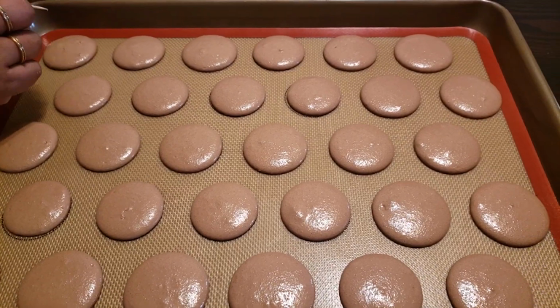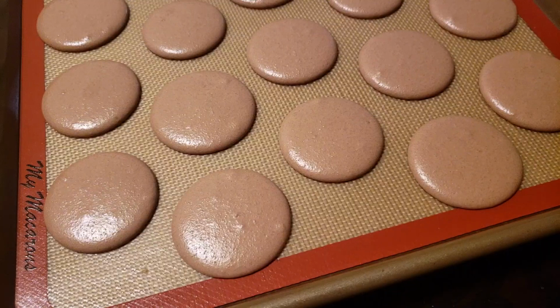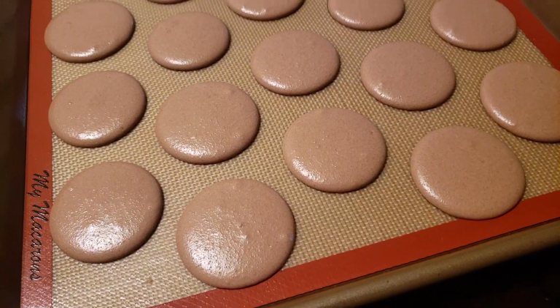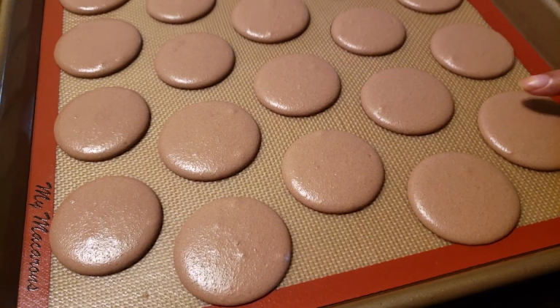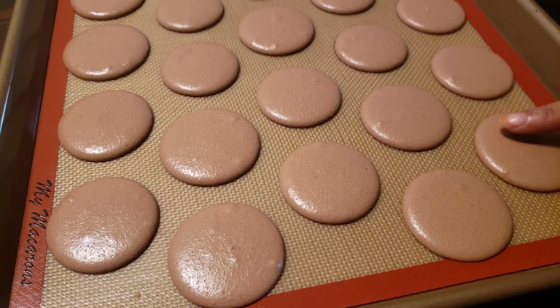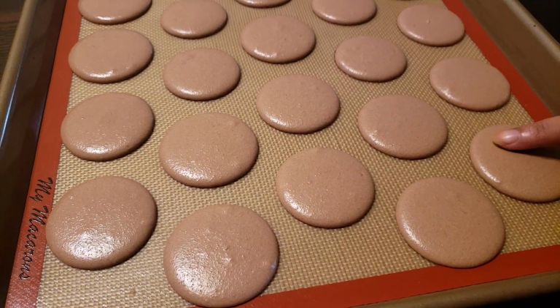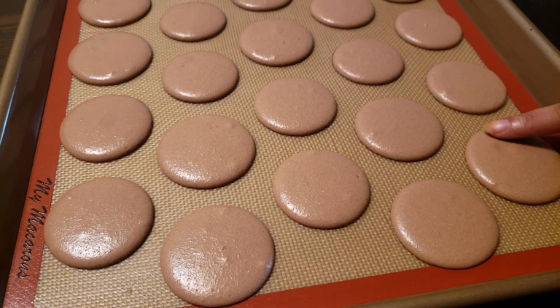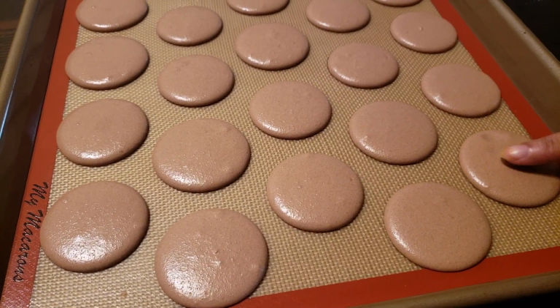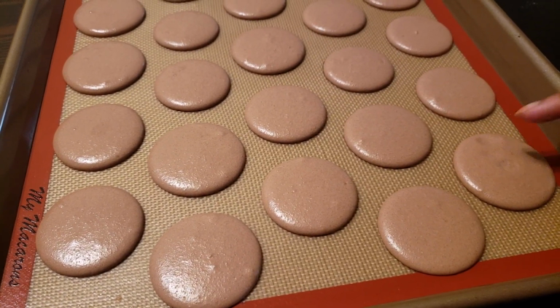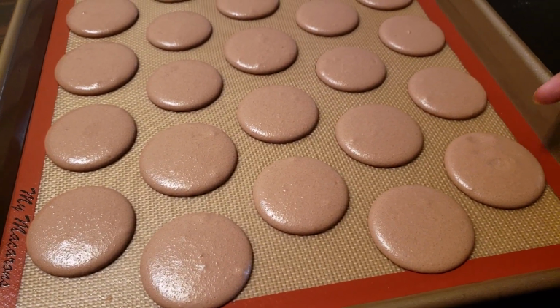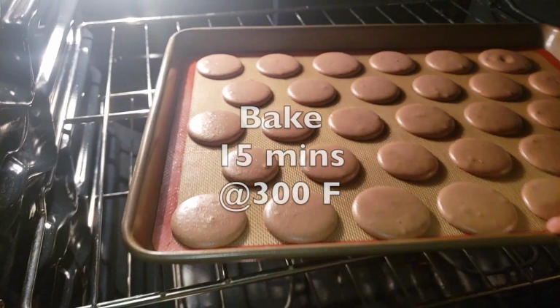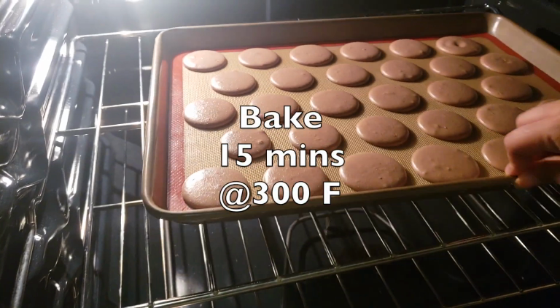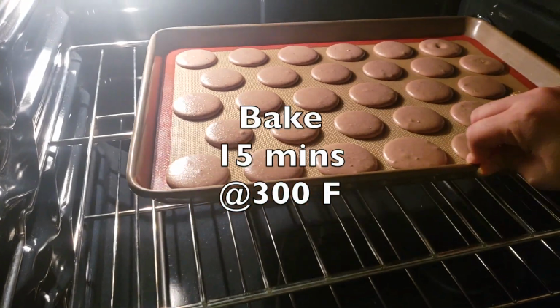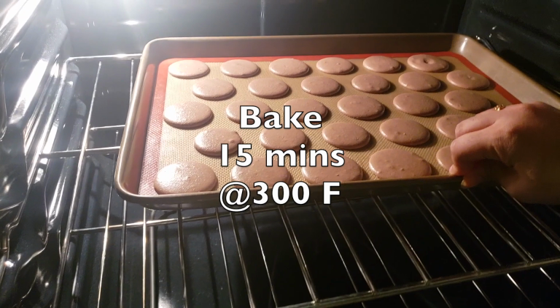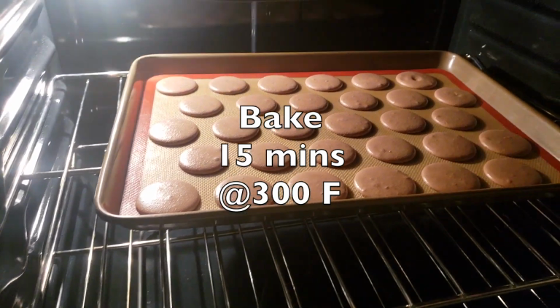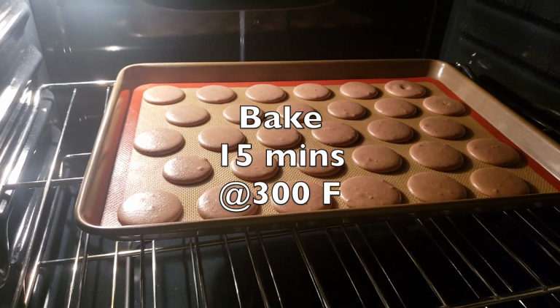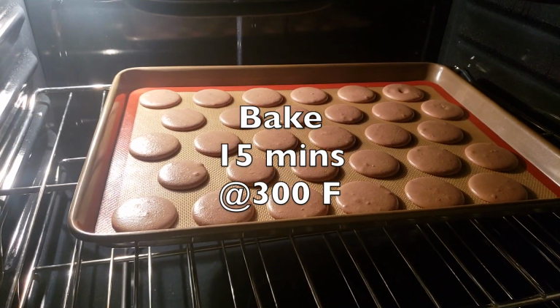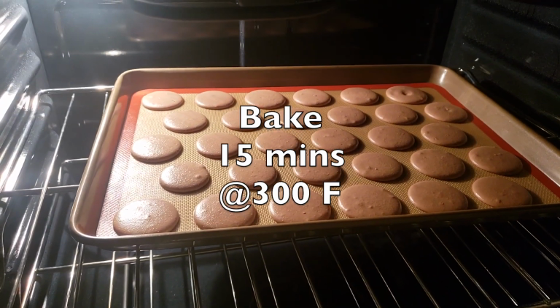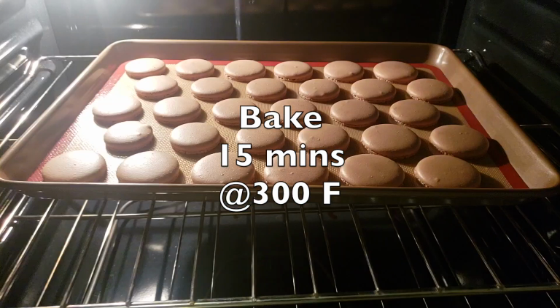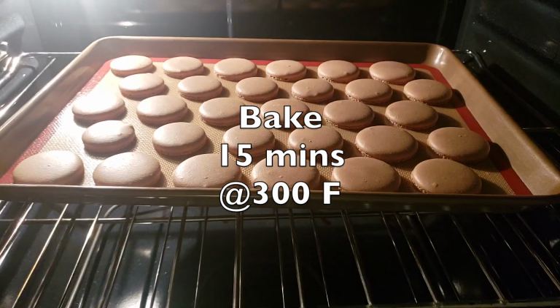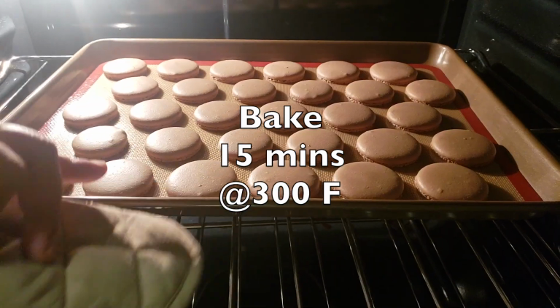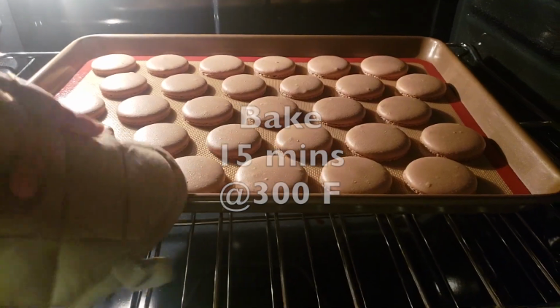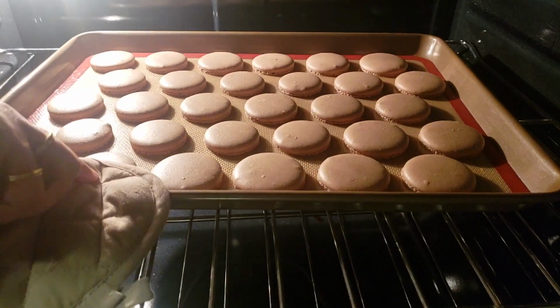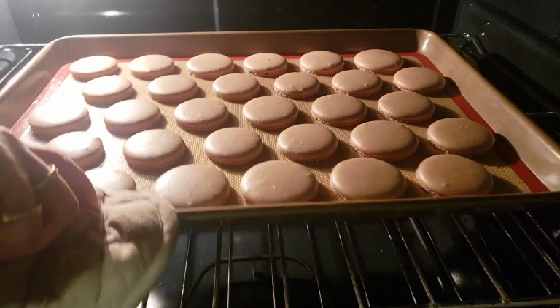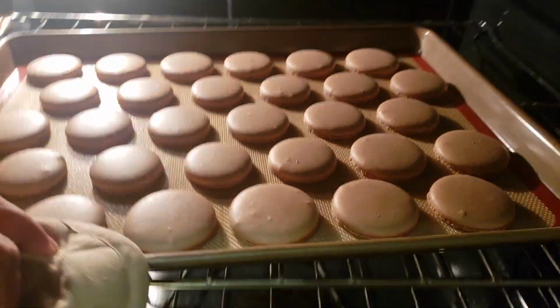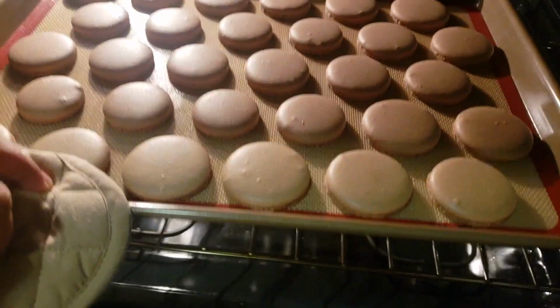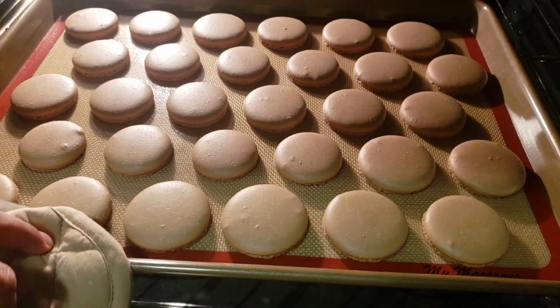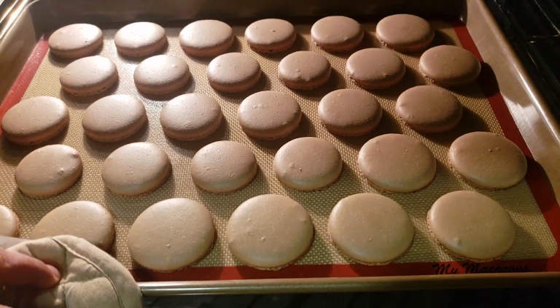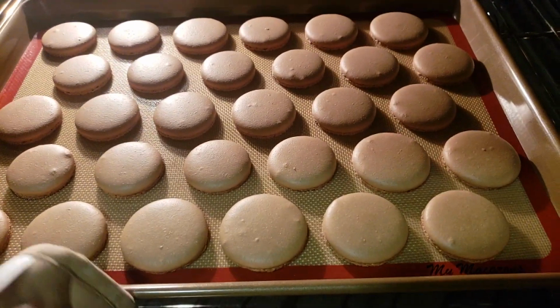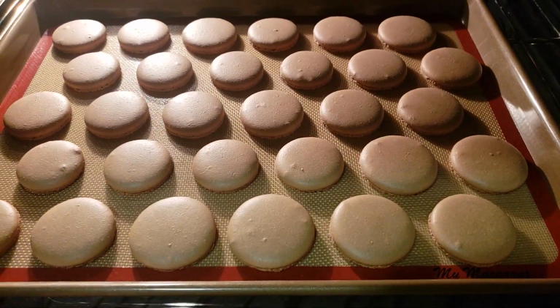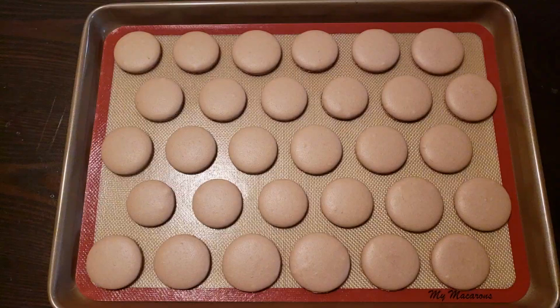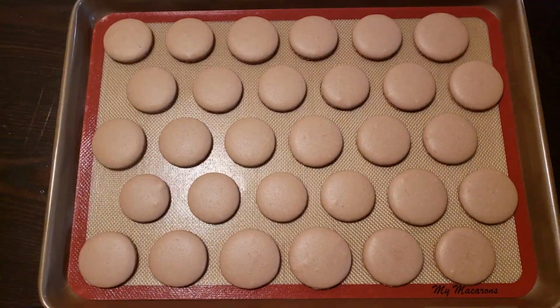Then leave the macarons to rest for at least 30 minutes or until dry to the touch. Then bake them for 15 minutes at 300 degrees Fahrenheit. Once baked, our macaron shells are ready.